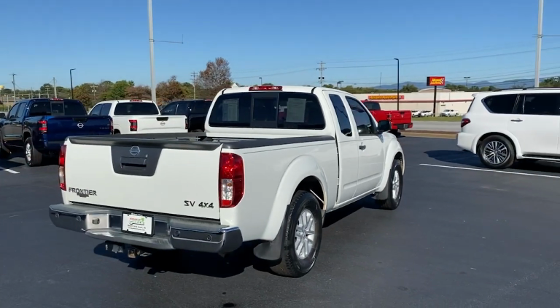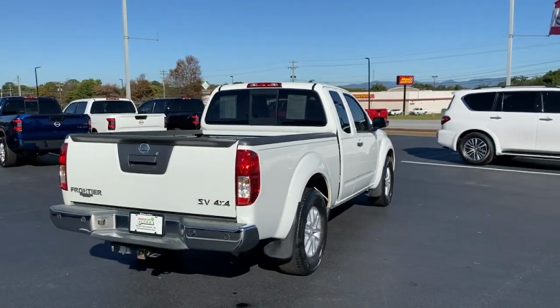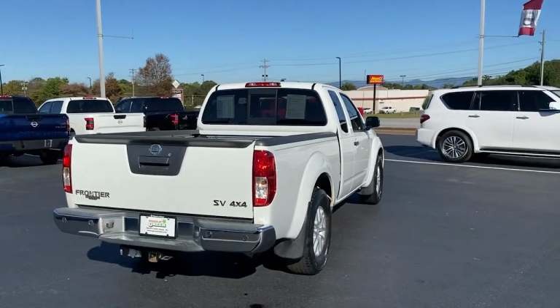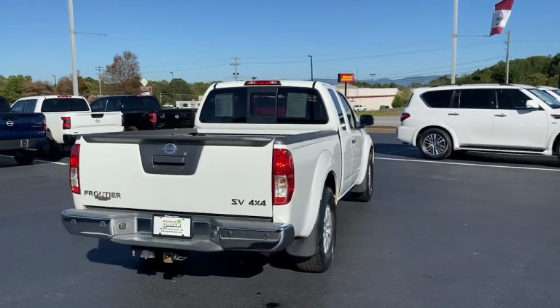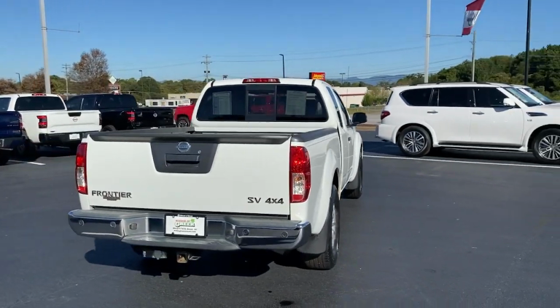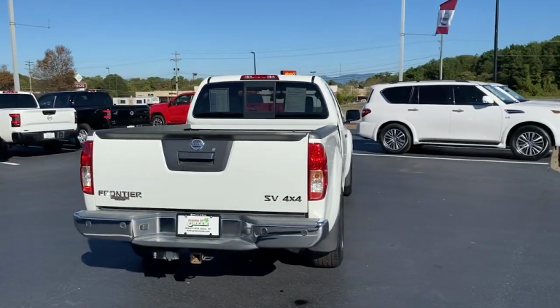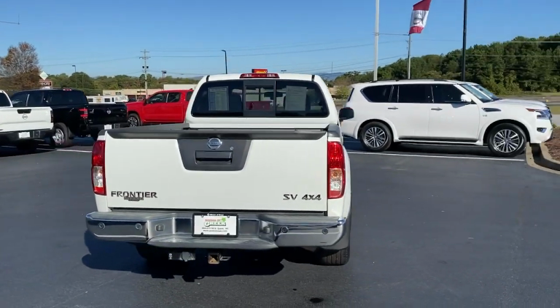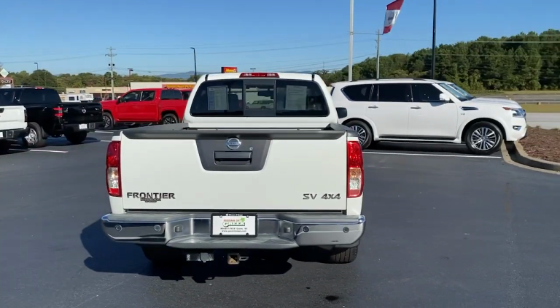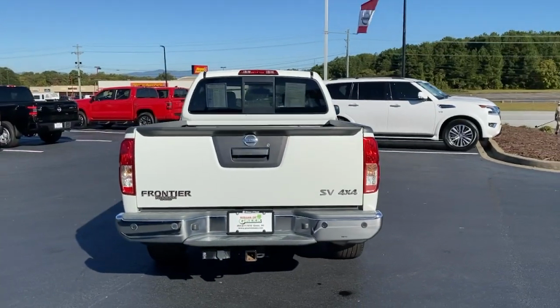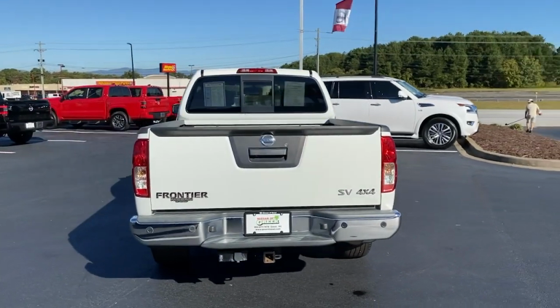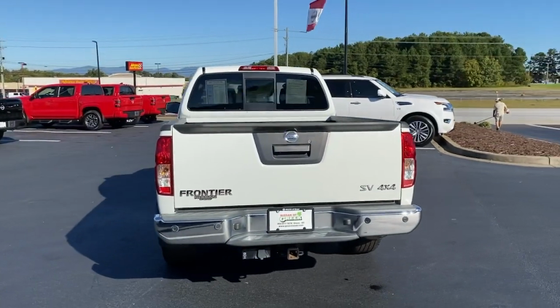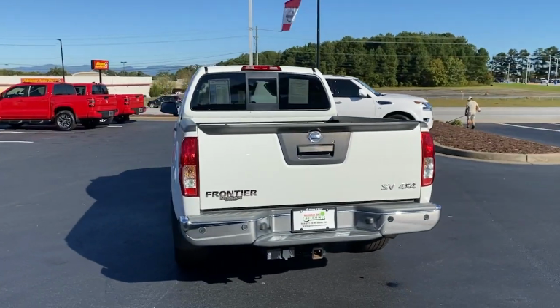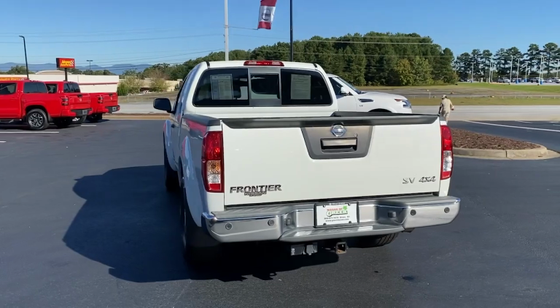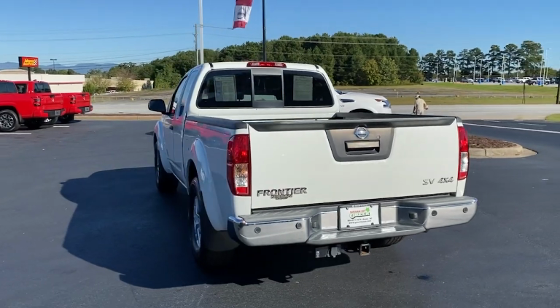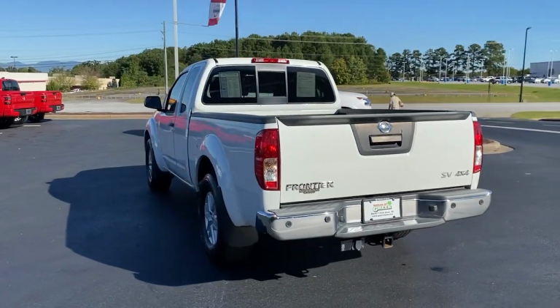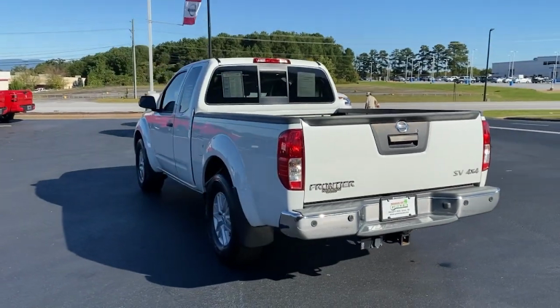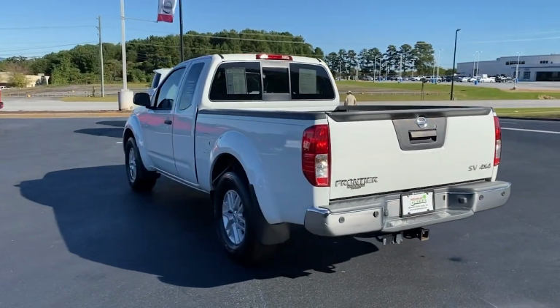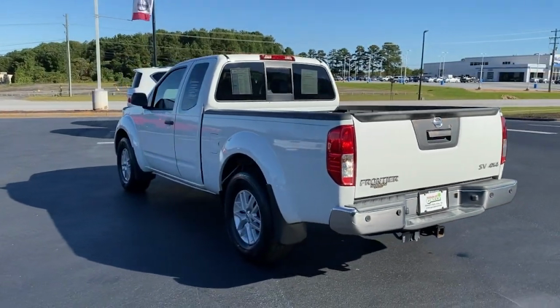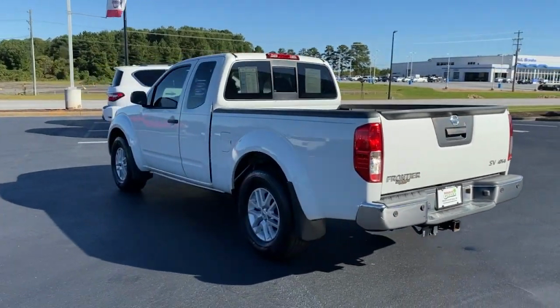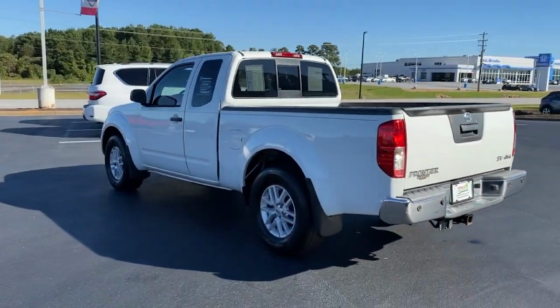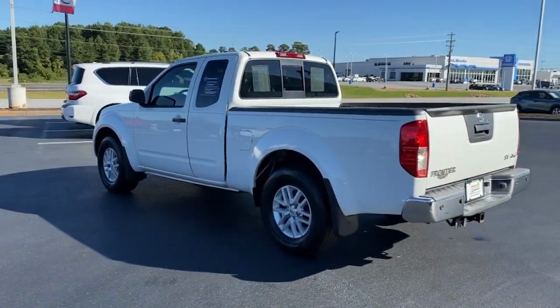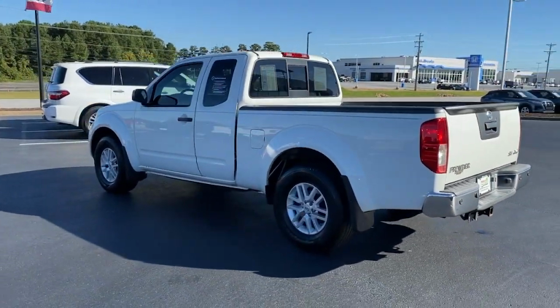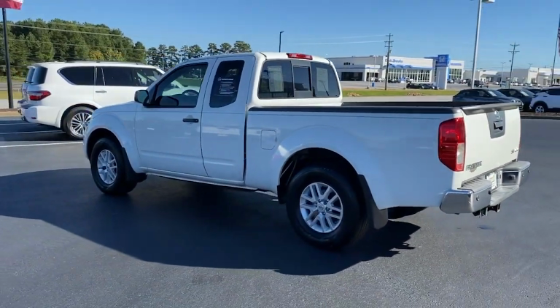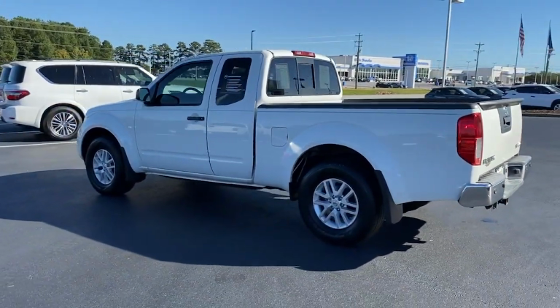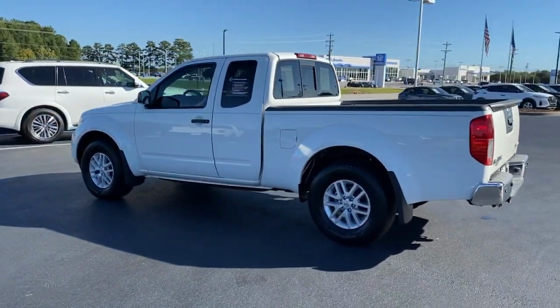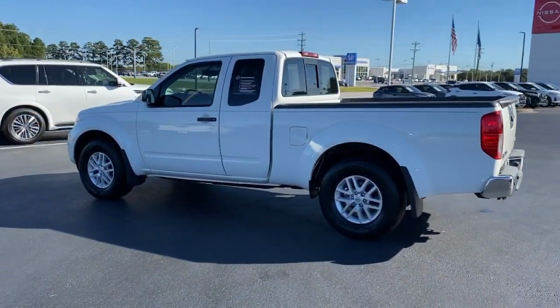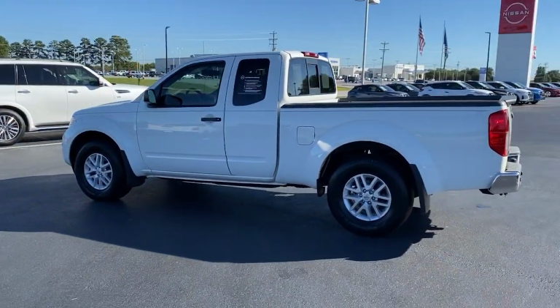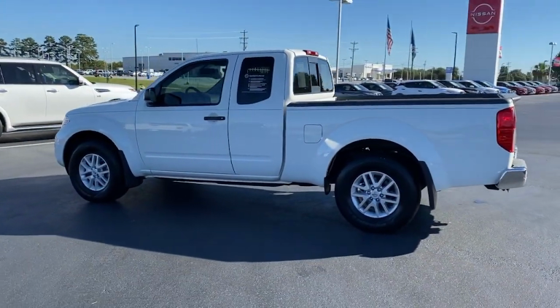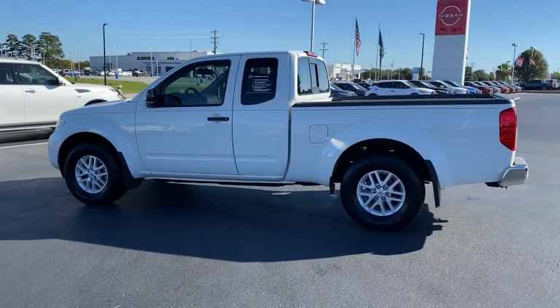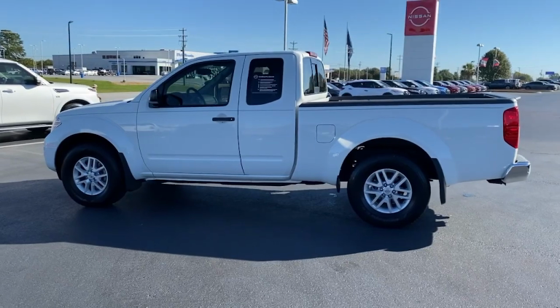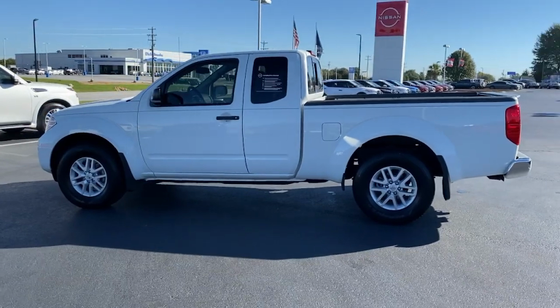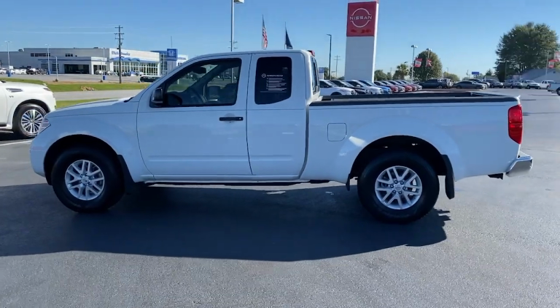Make comfort and convenience part of every job in this well-equipped Frontier. This midsize pickup is built to work as hard as you do, and it's available at an exceptional value.